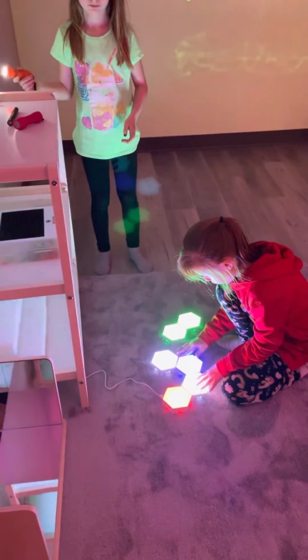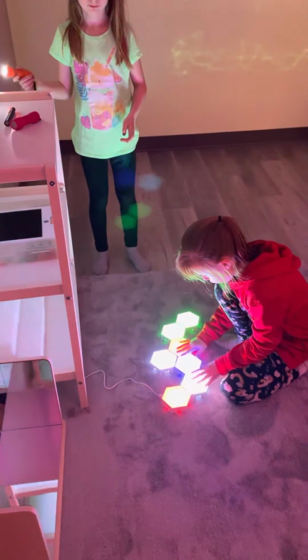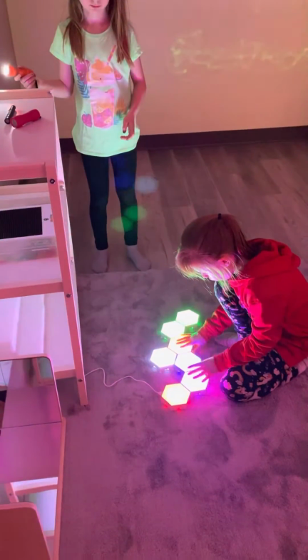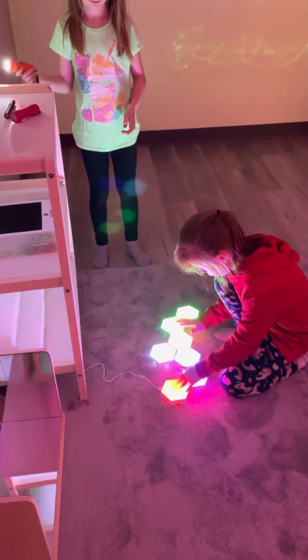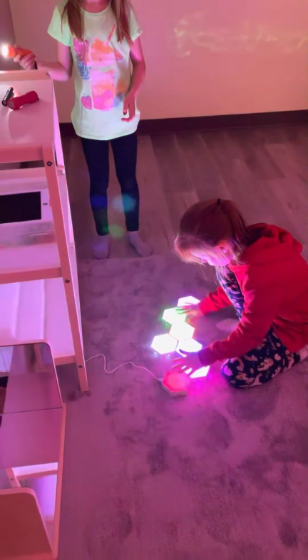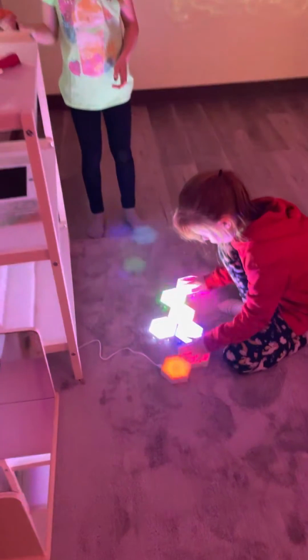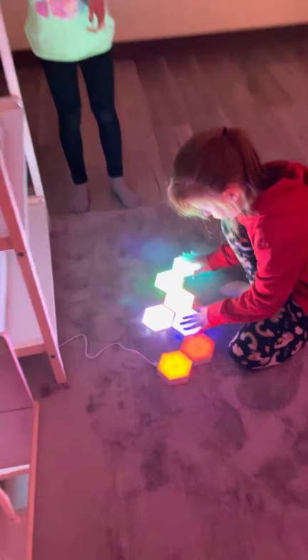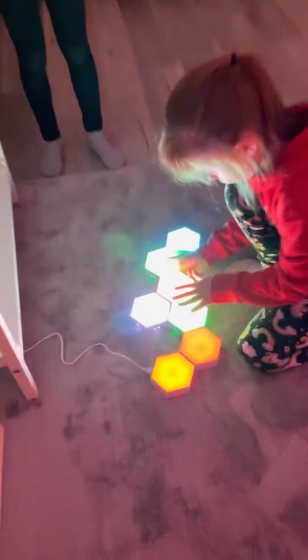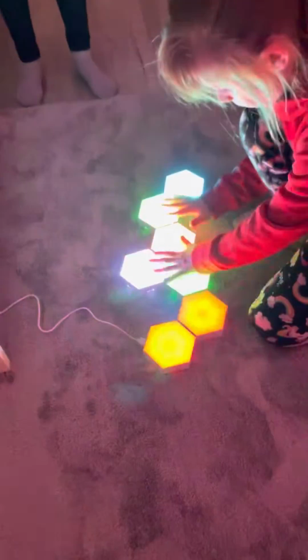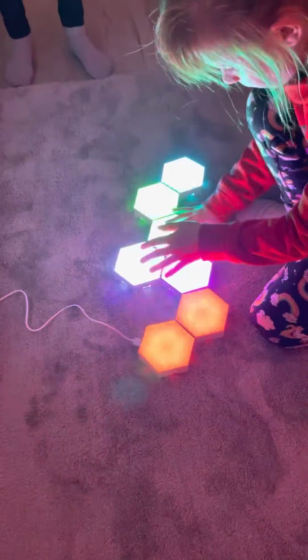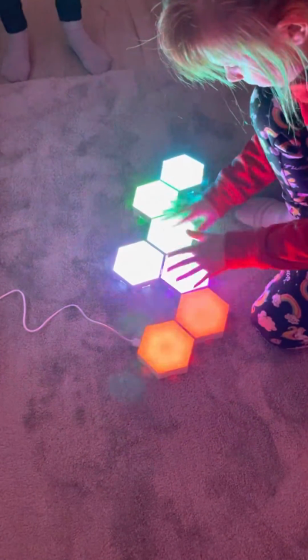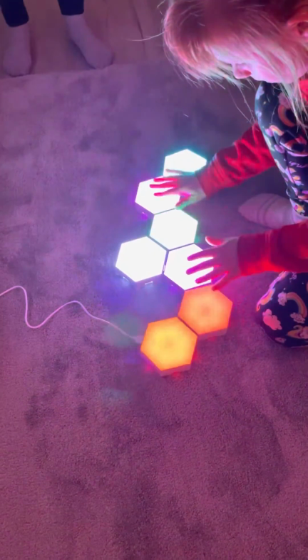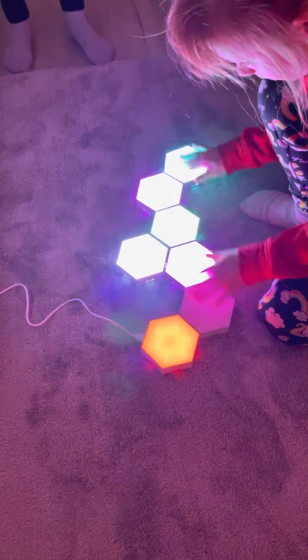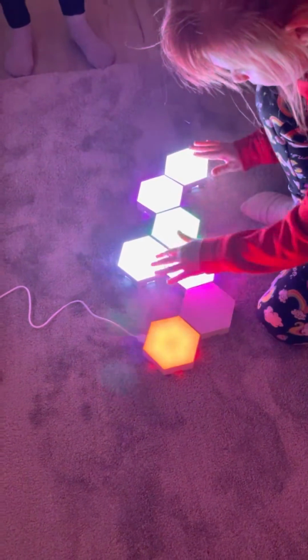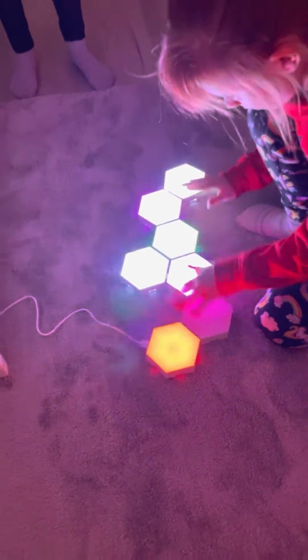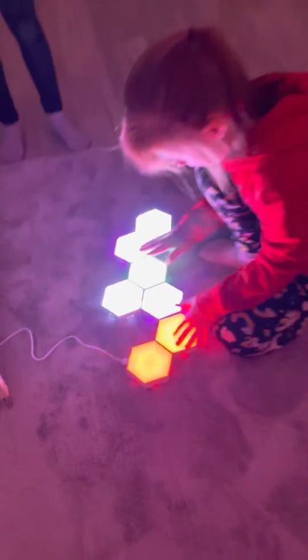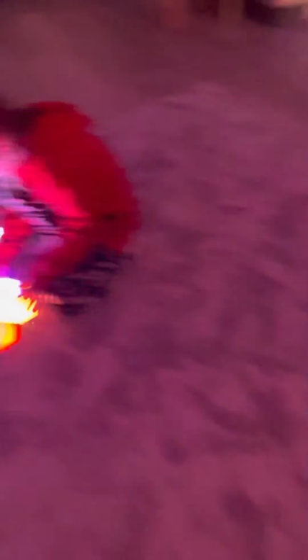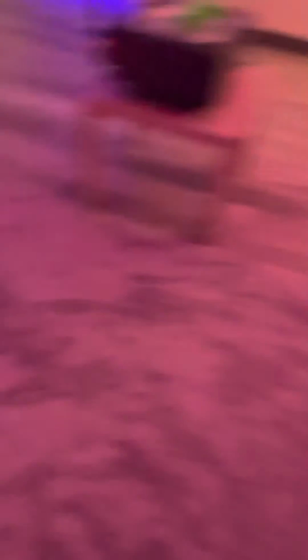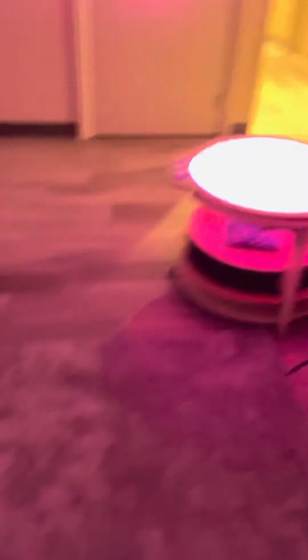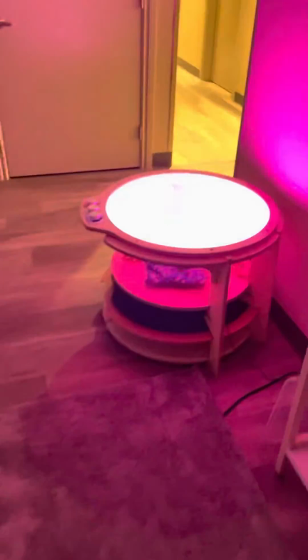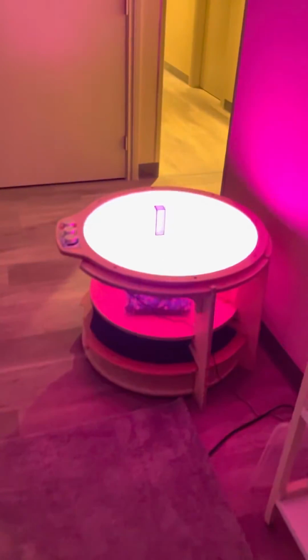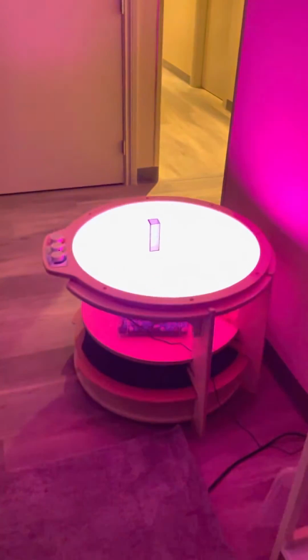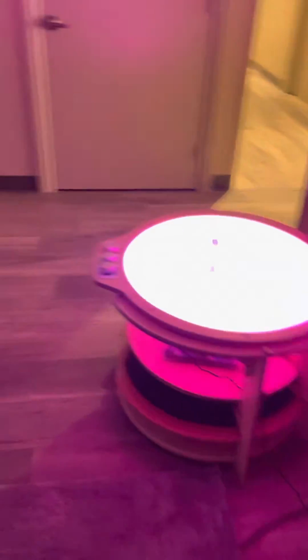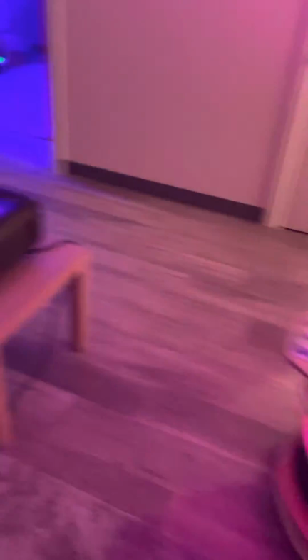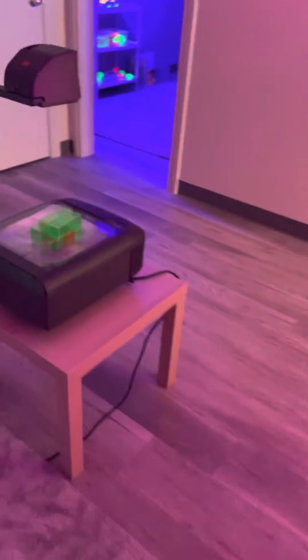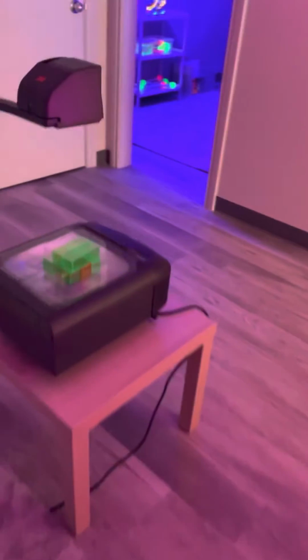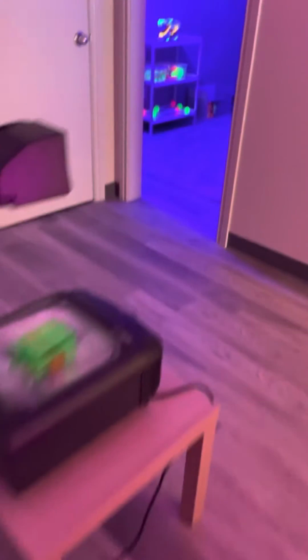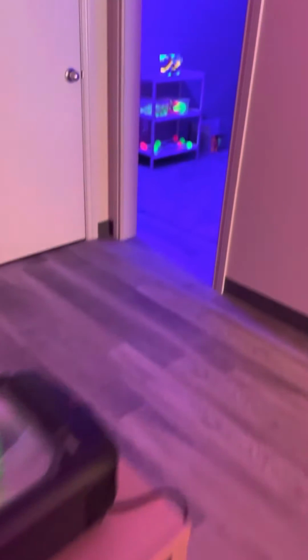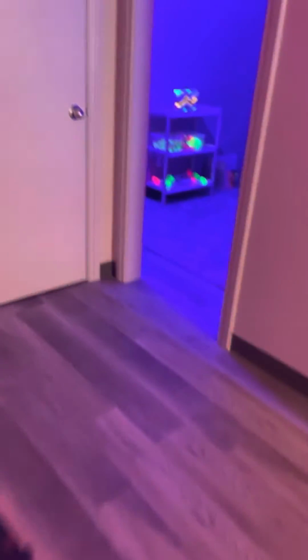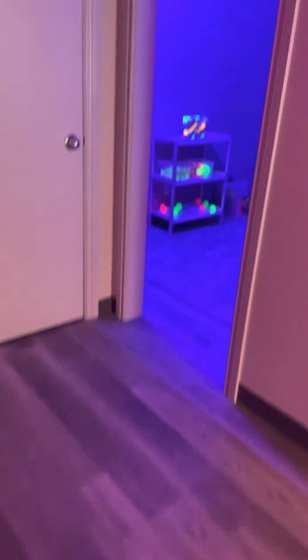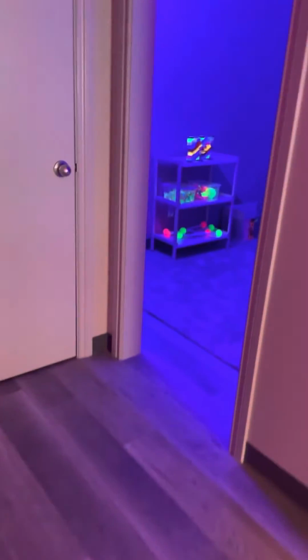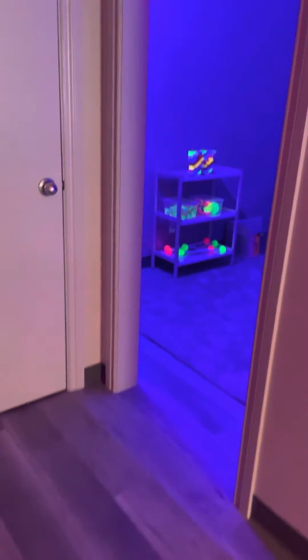Tapping the drums and the colors change — how cool is that? I hadn't even seen that one yet. There's also a light table here, a projector, and then the glow-in-the-dark room.